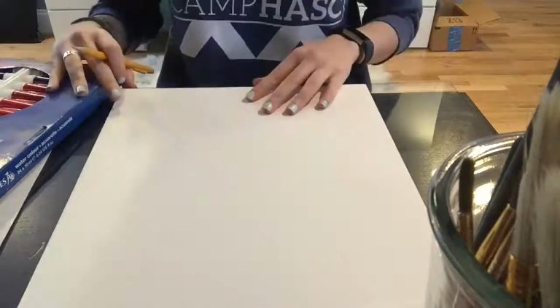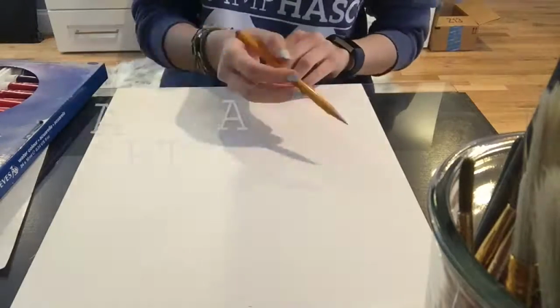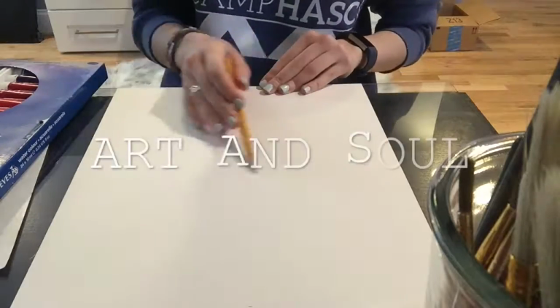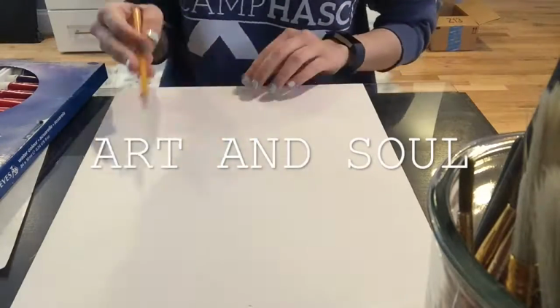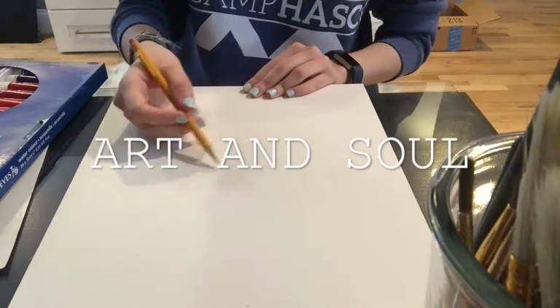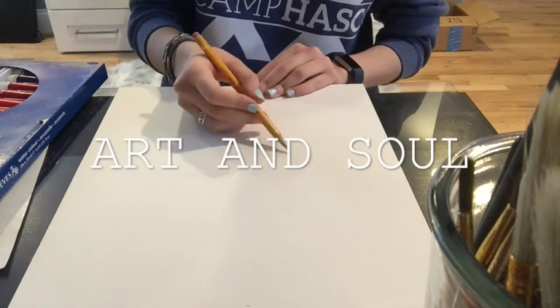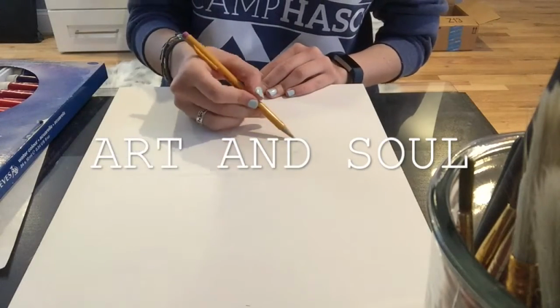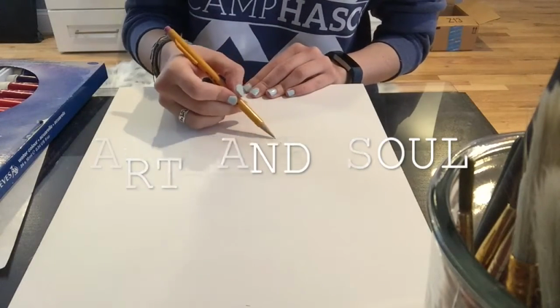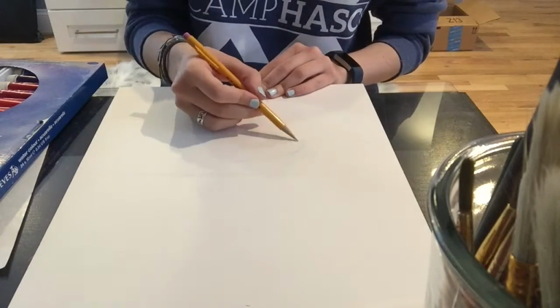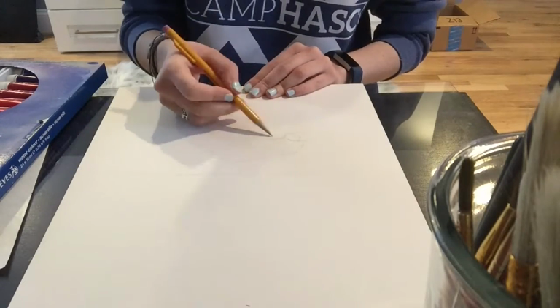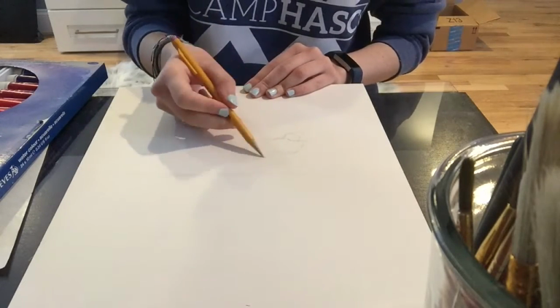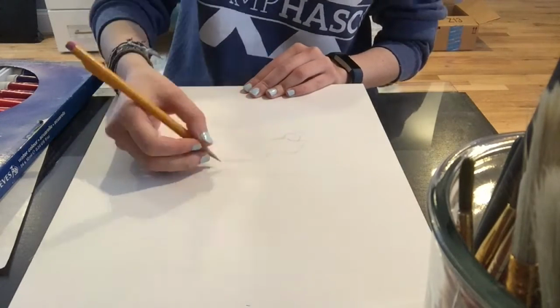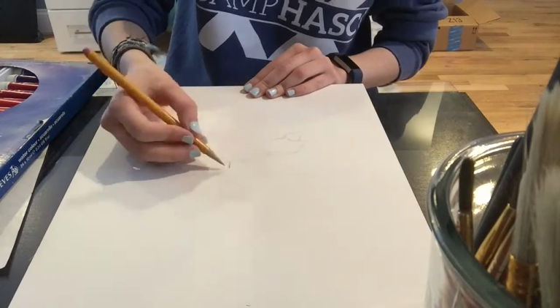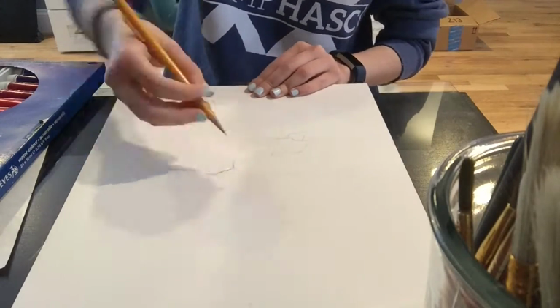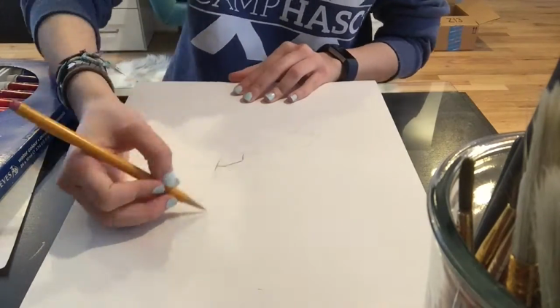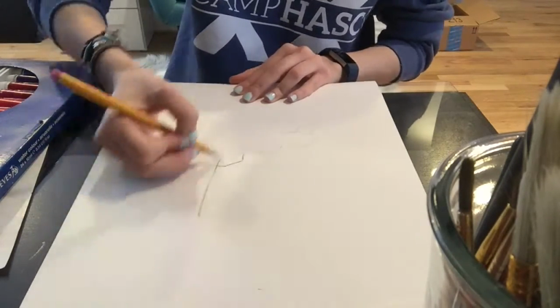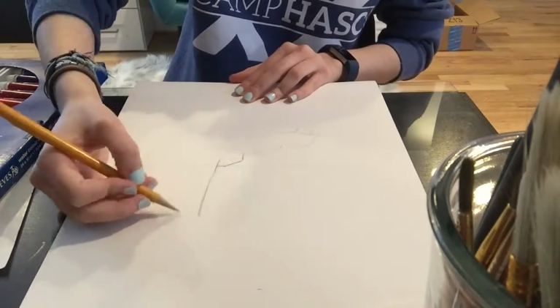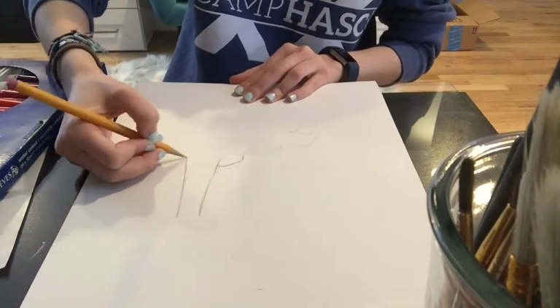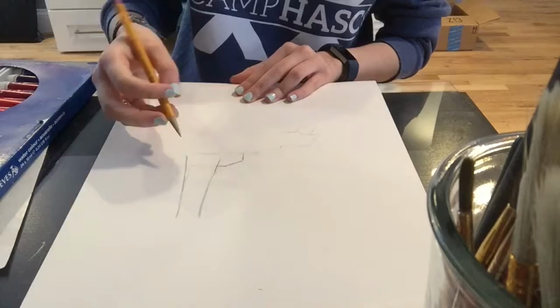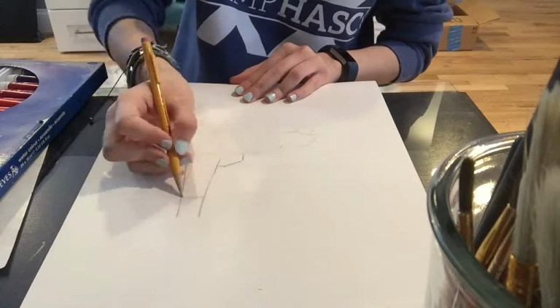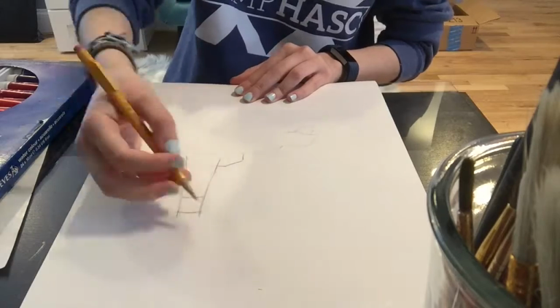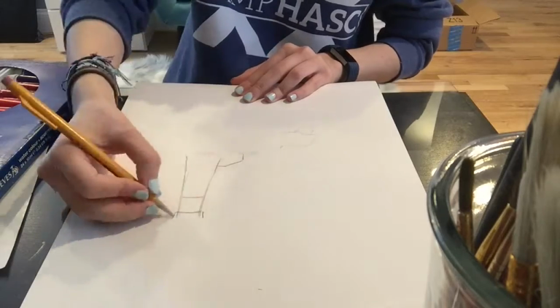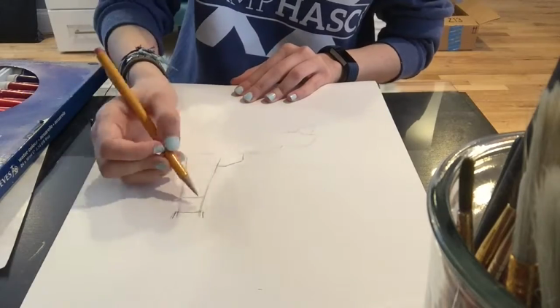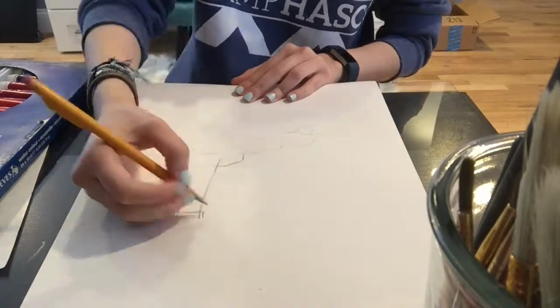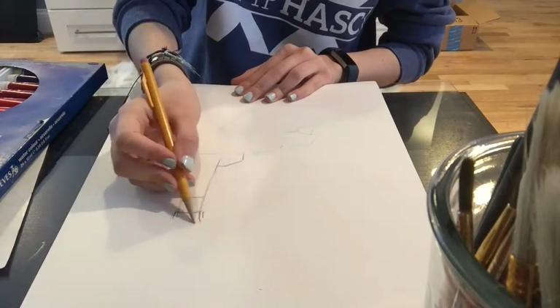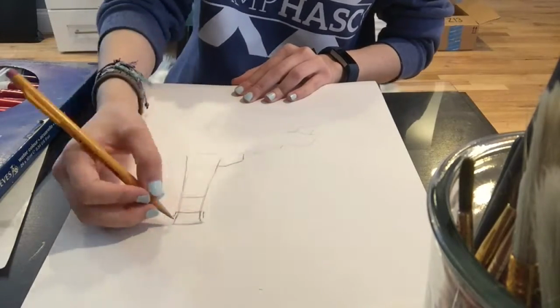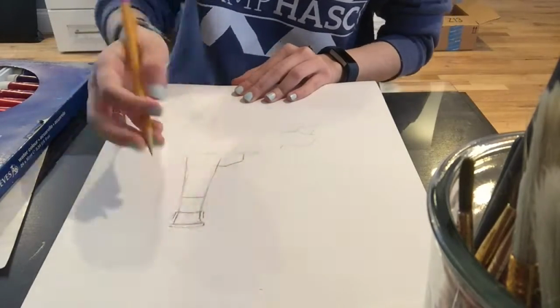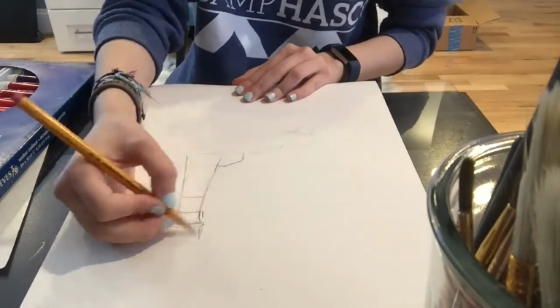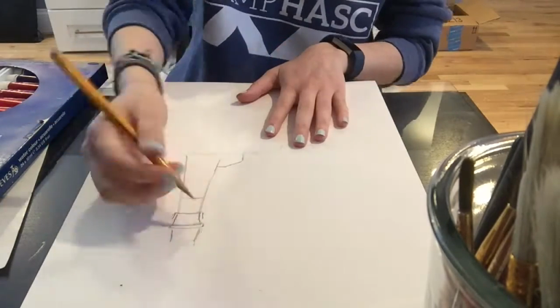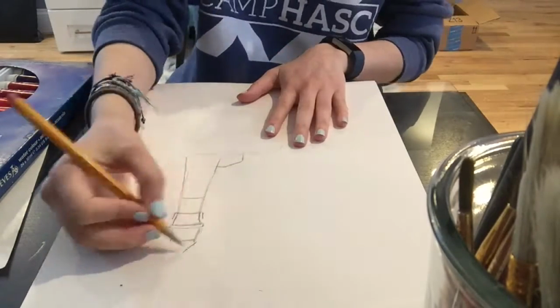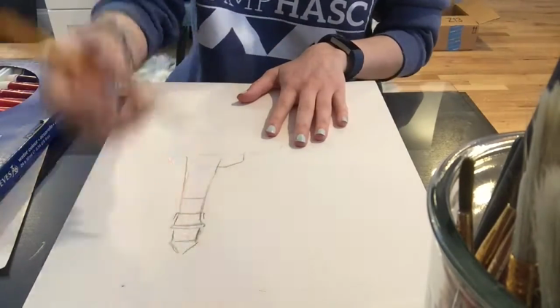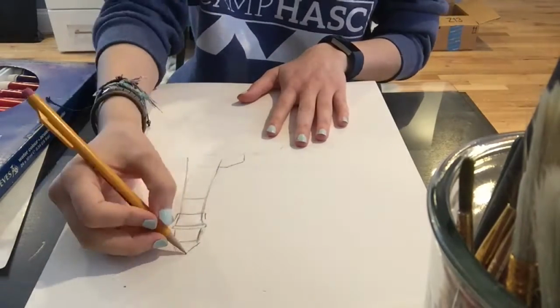Hey guys, it's ArdenSoul, and for this video I thought I would try something a little bit different. I wanted to experiment with voiceovers, so you won't be seeing my face in this video.